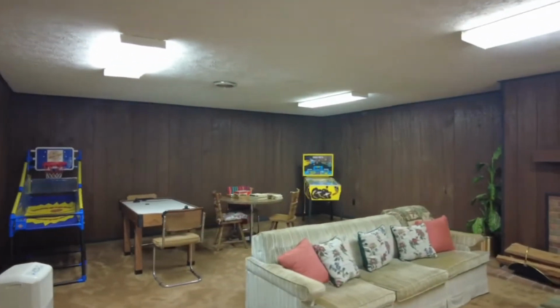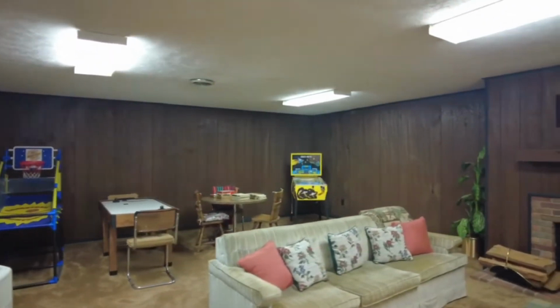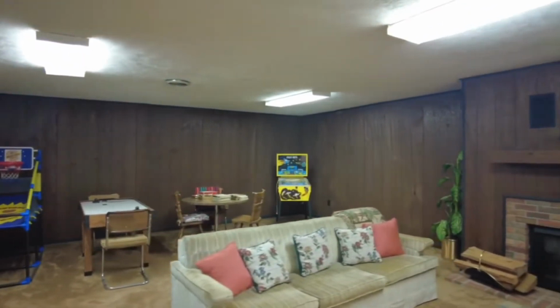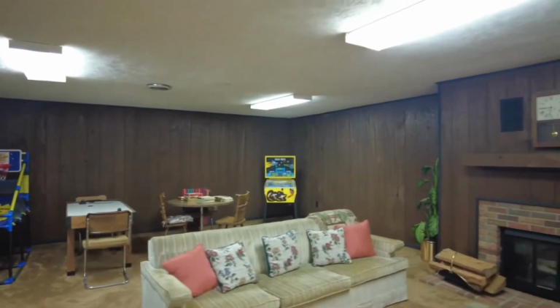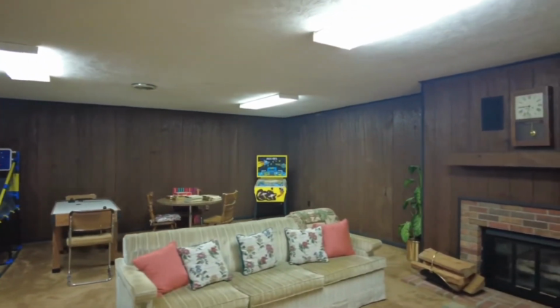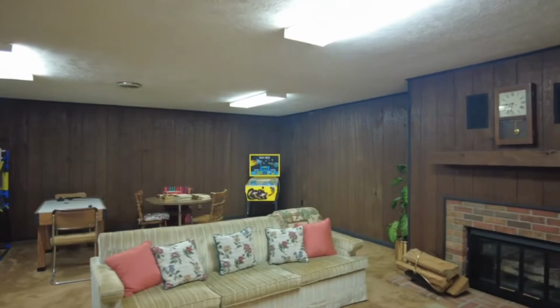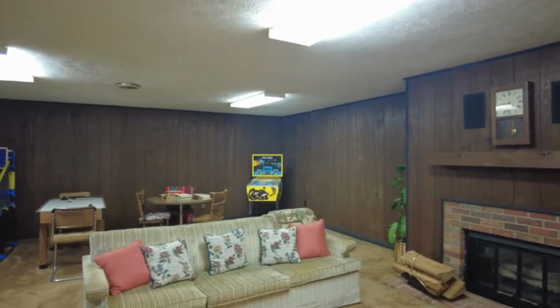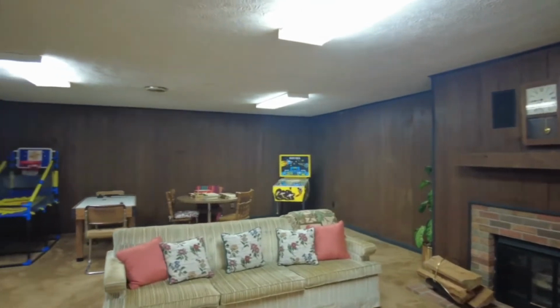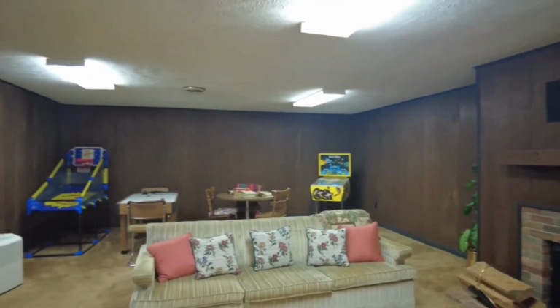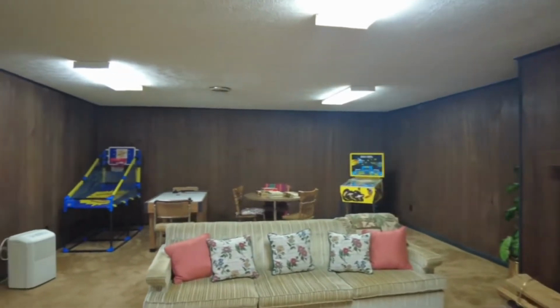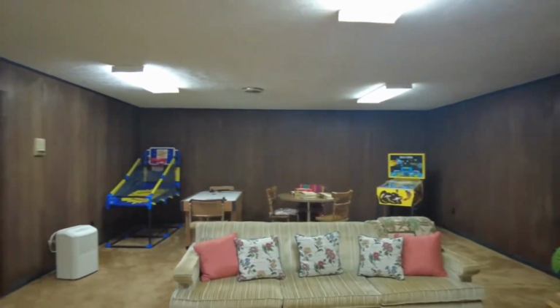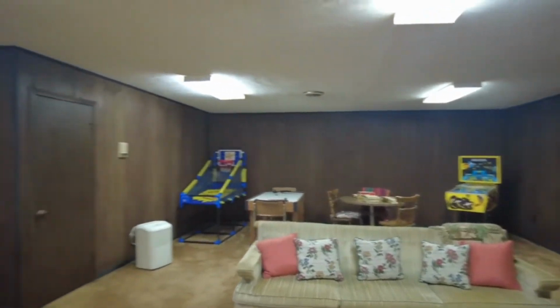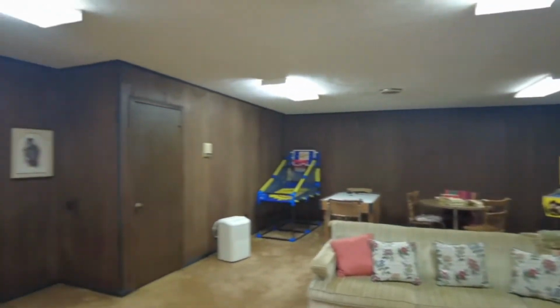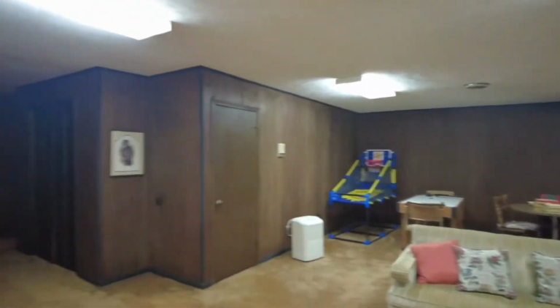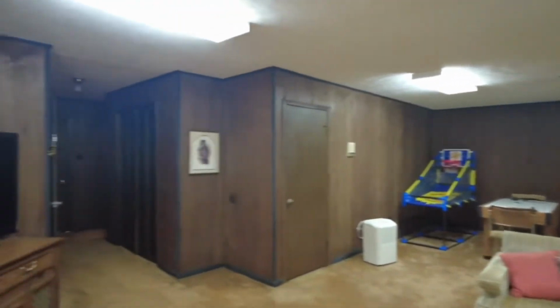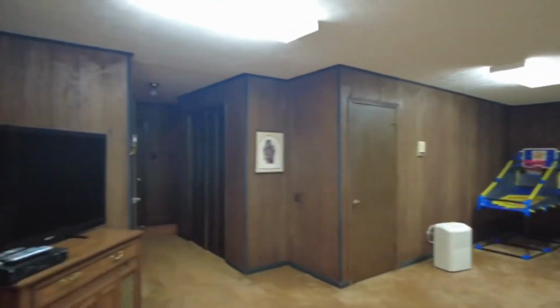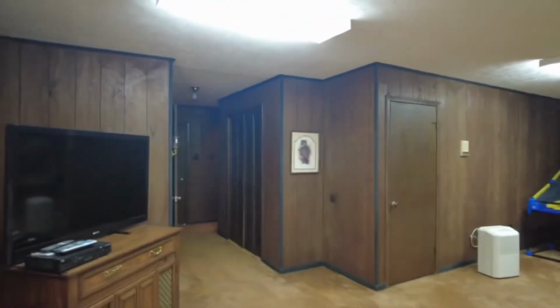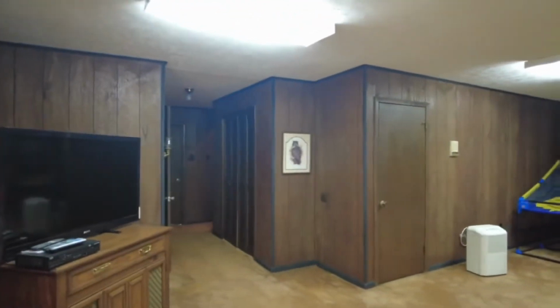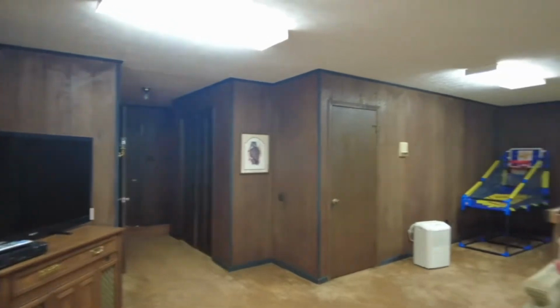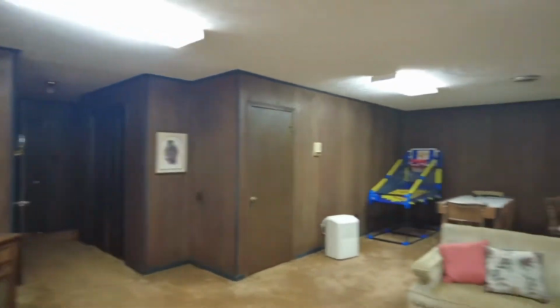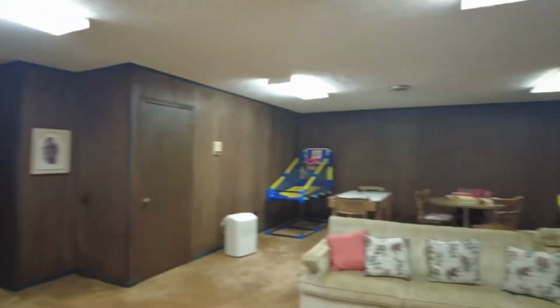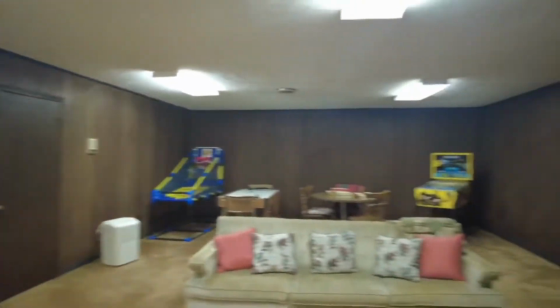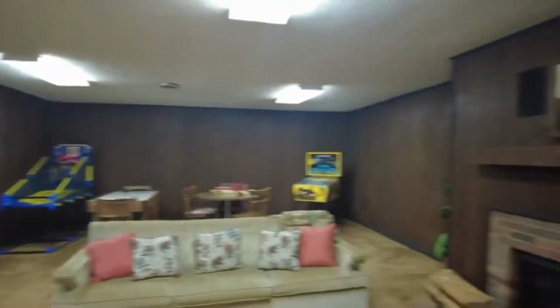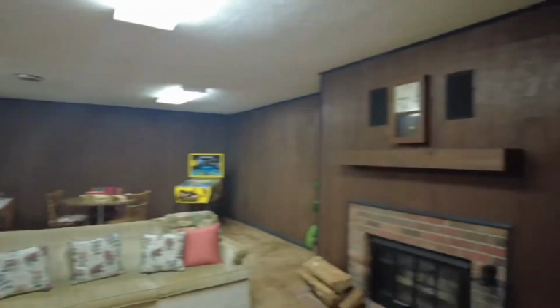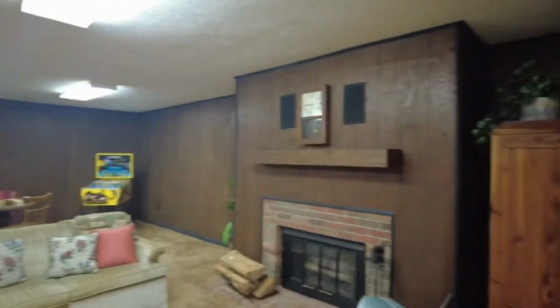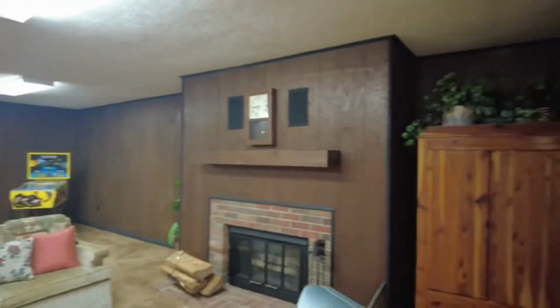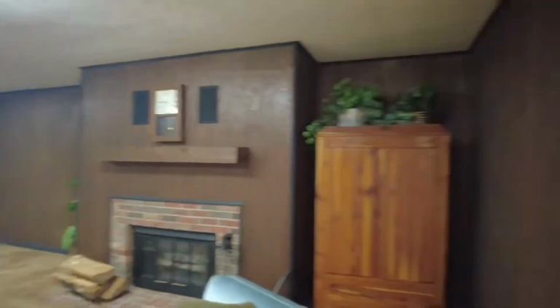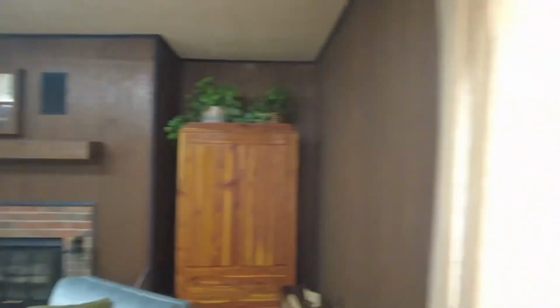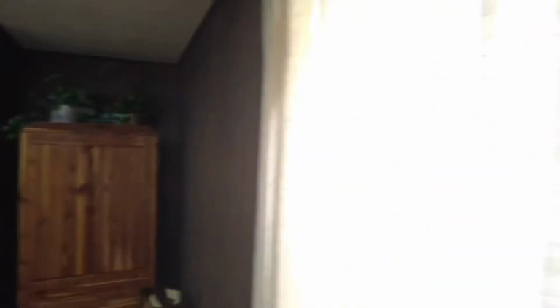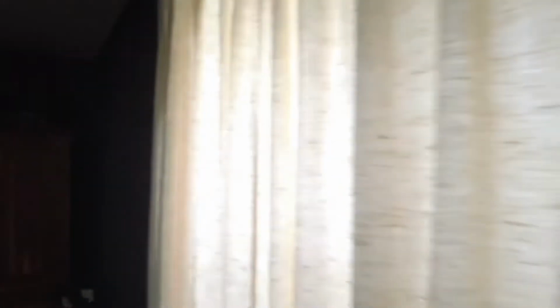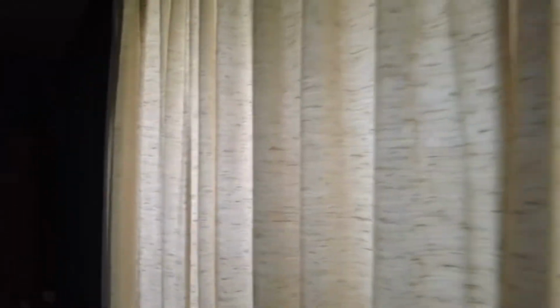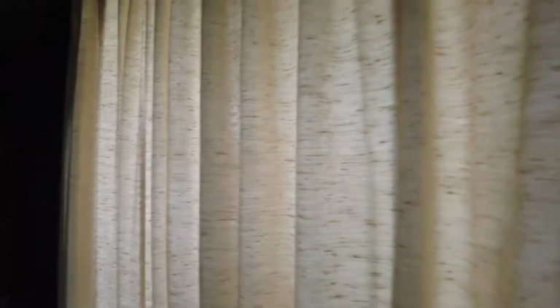This is quite a fun game room — it's very large and could be converted to many uses. Right now it's been used as a spare family room. I'm going to show you again the most important part of this house.